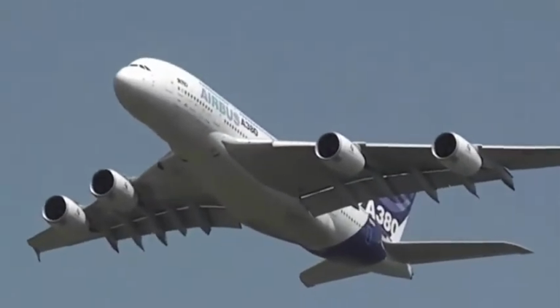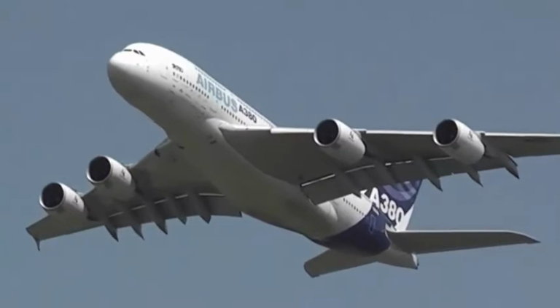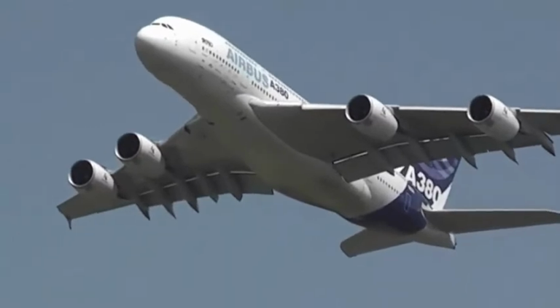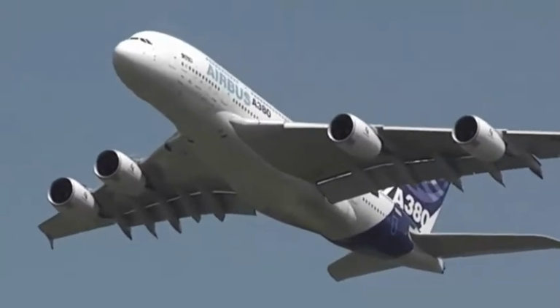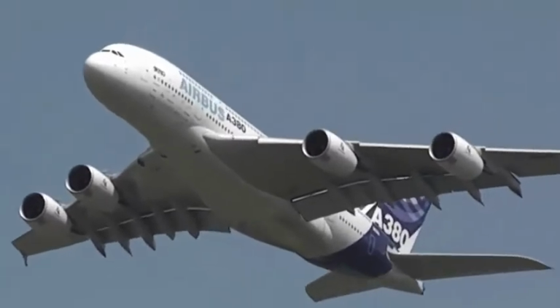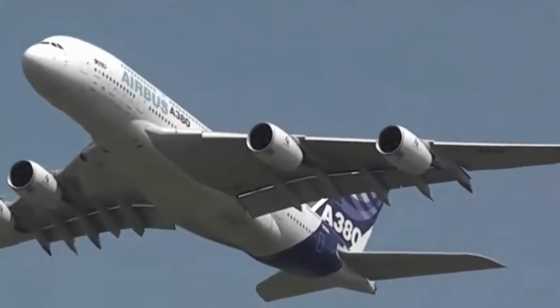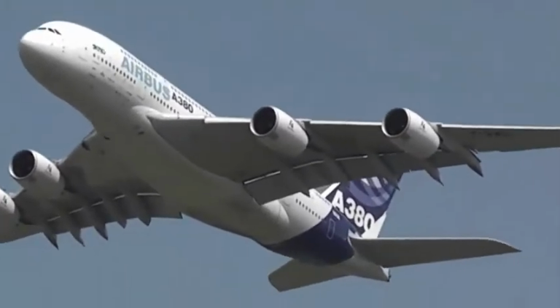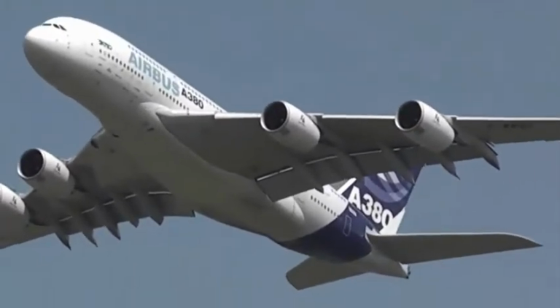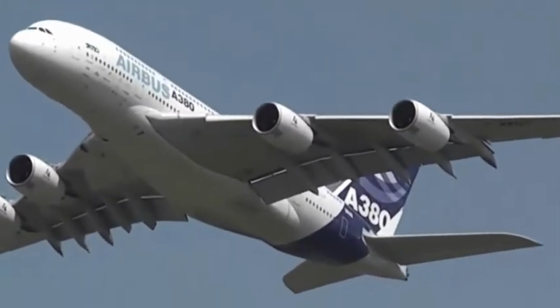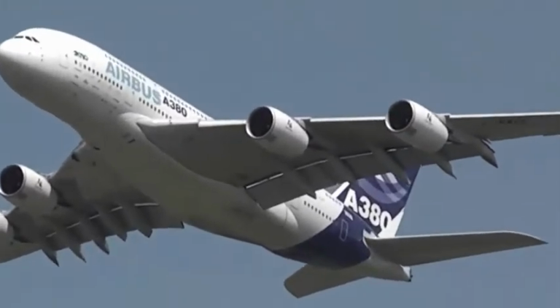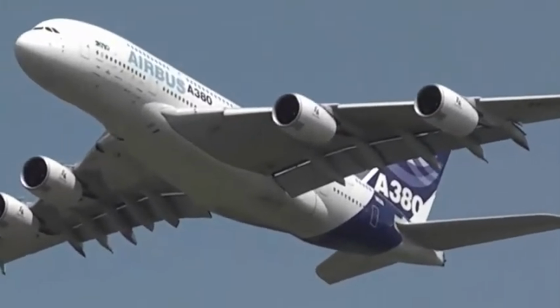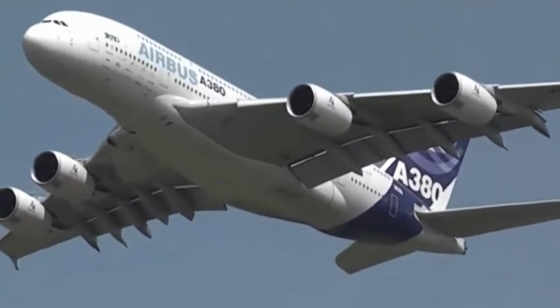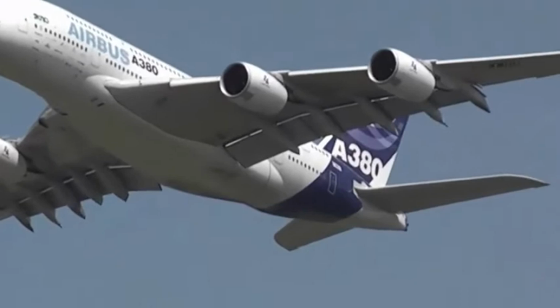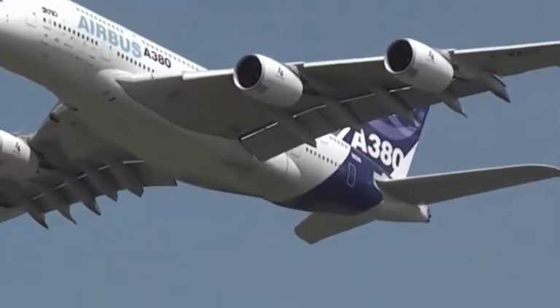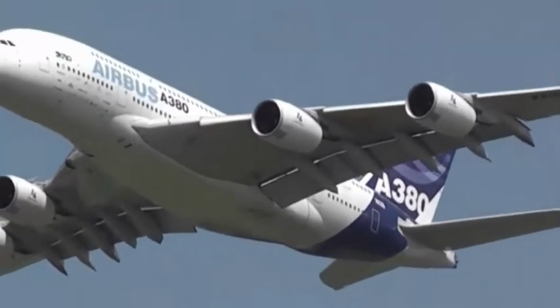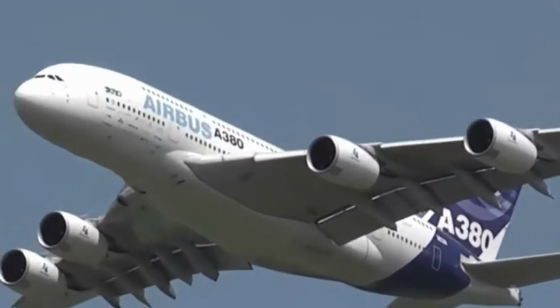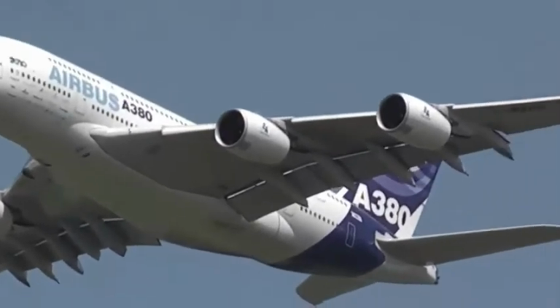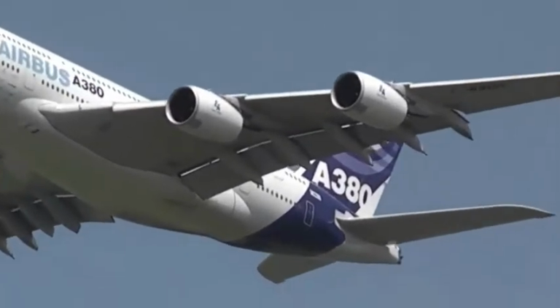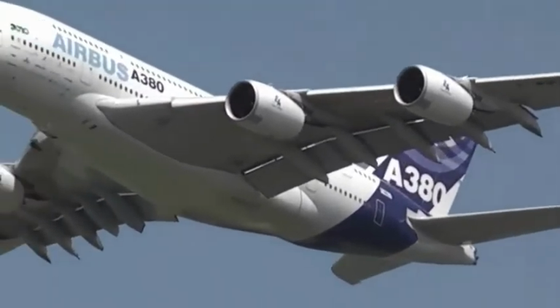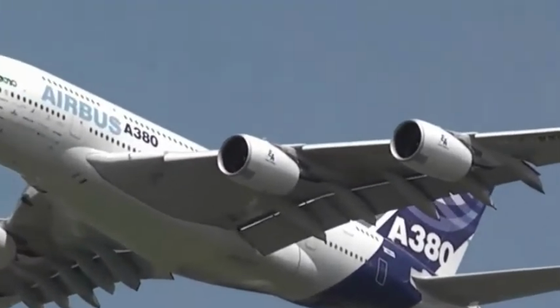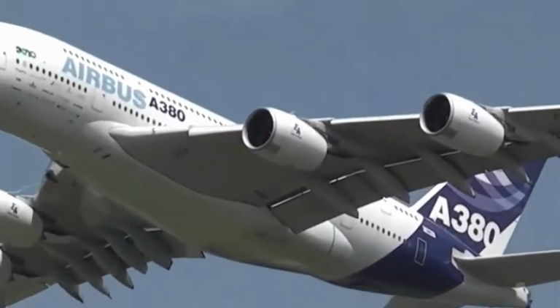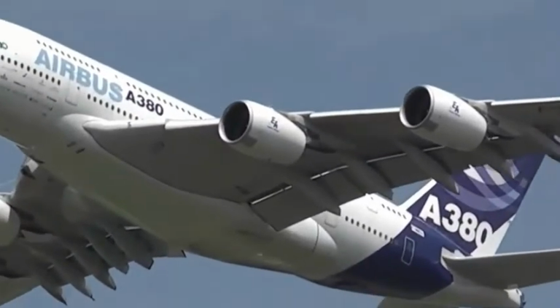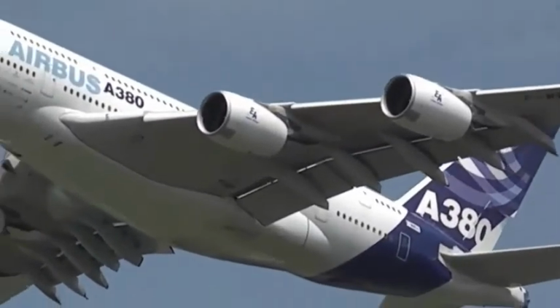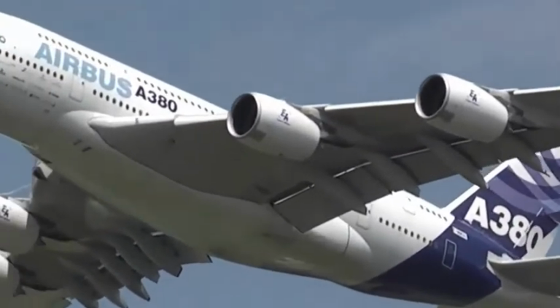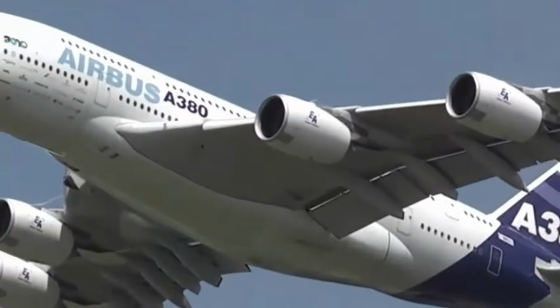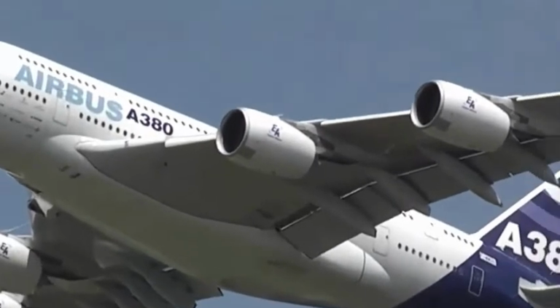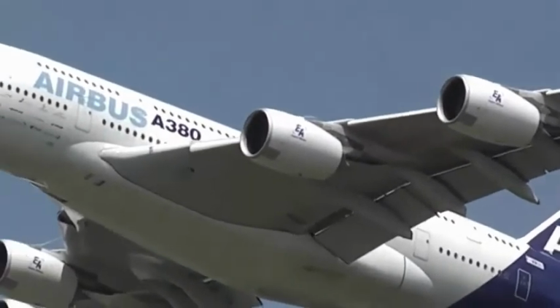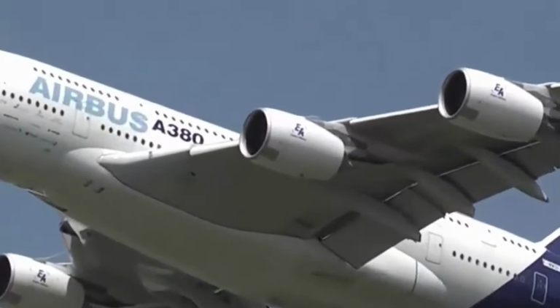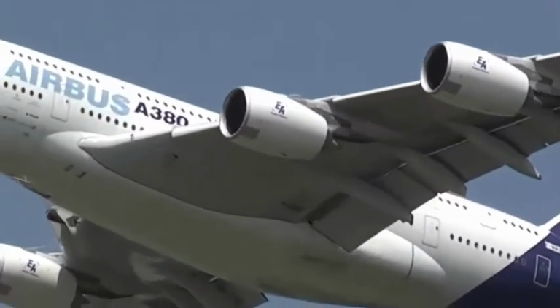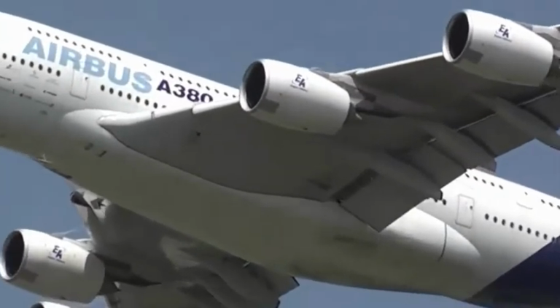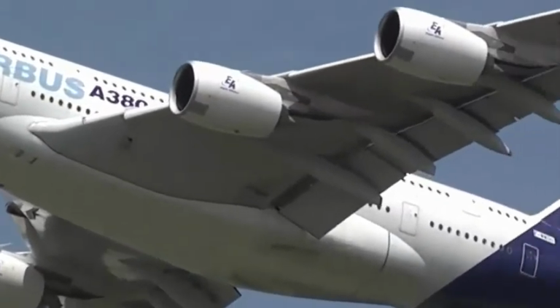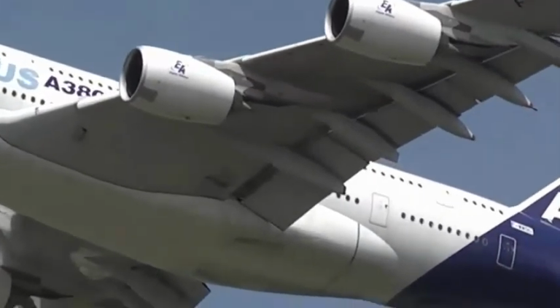The aircraft is capable of carrying 310,000 litres of fuel. And what that means in terms of range — you're looking at 15,200 km maximum range with fully loaded passengers and cargo.